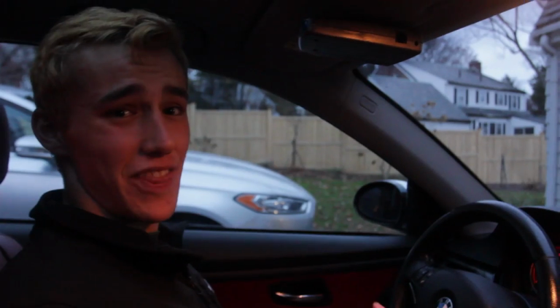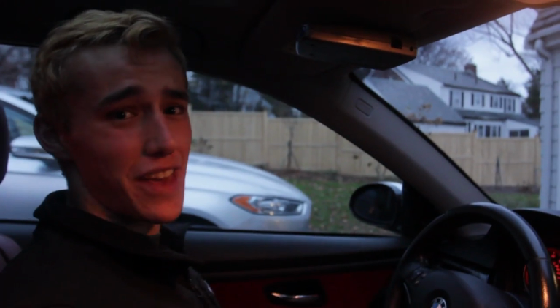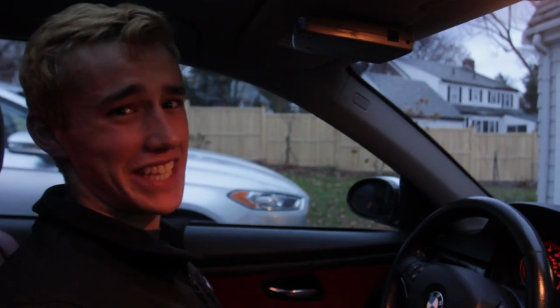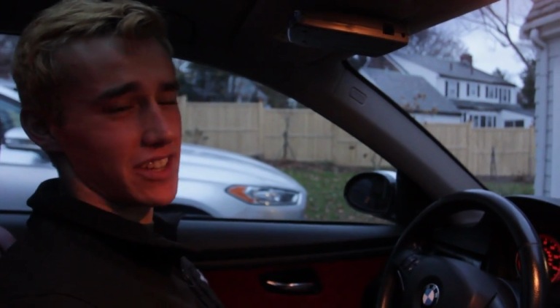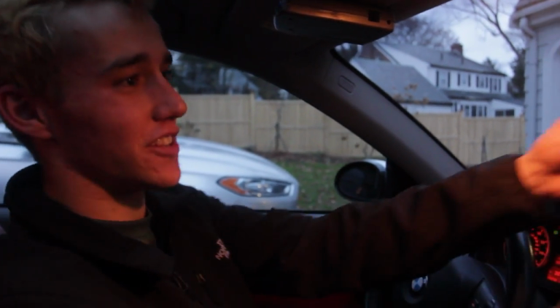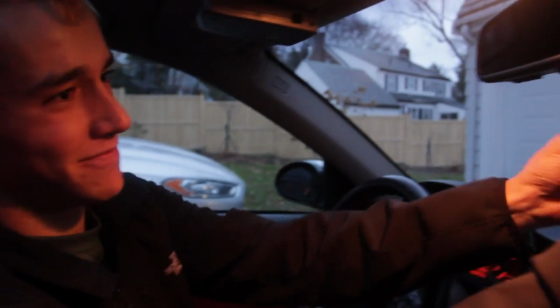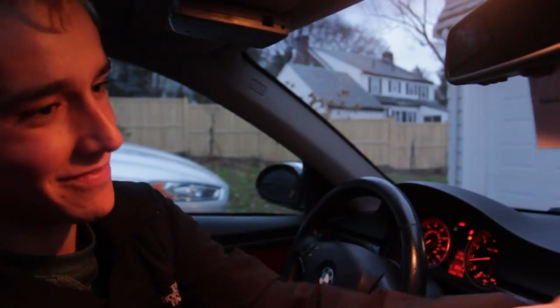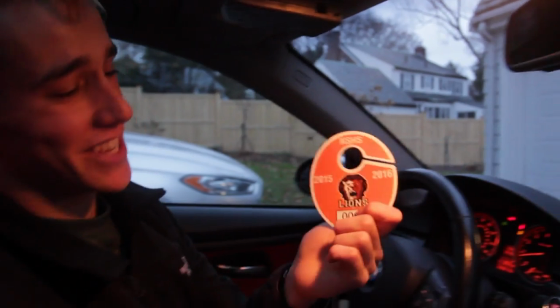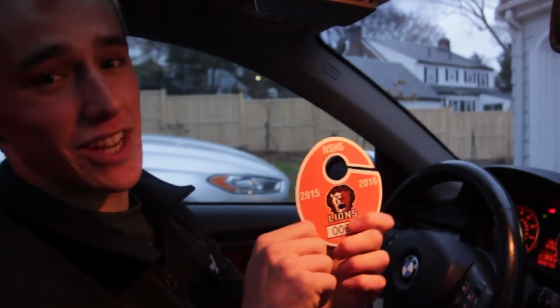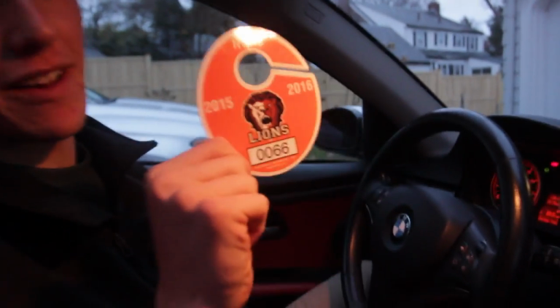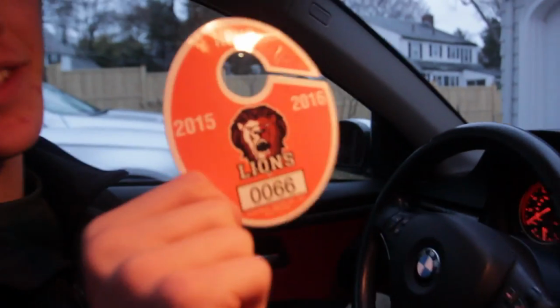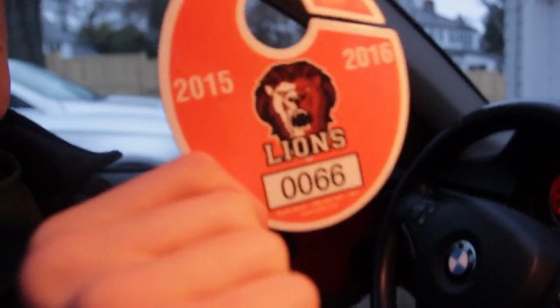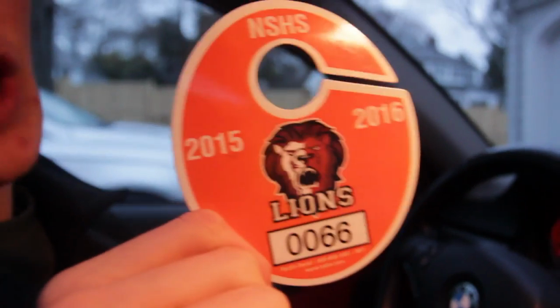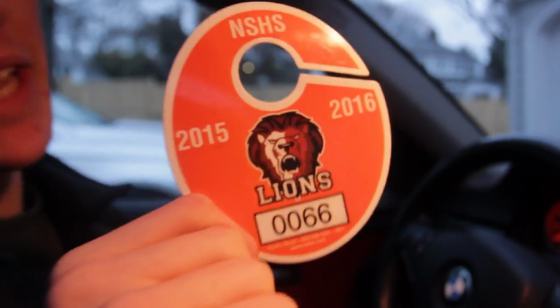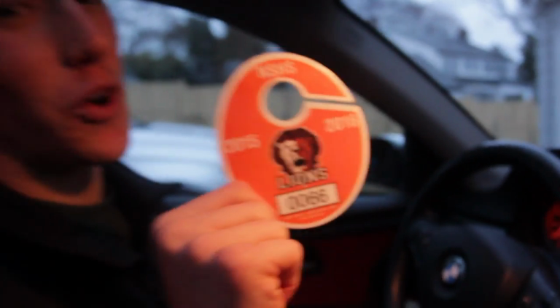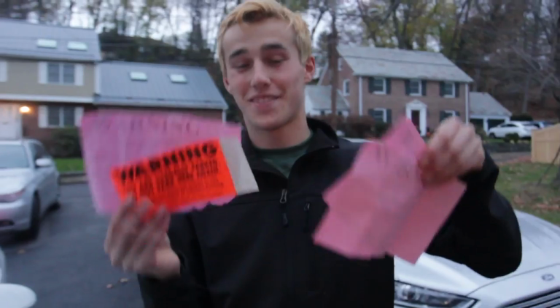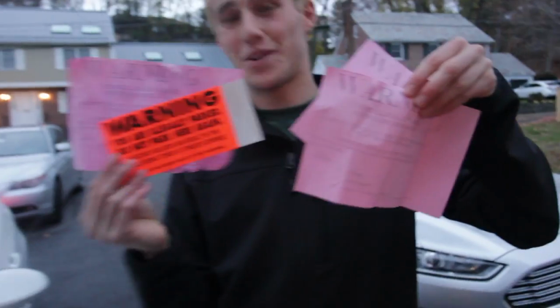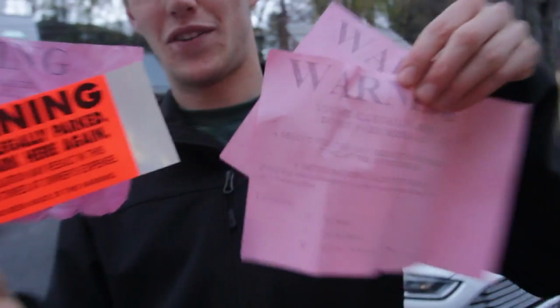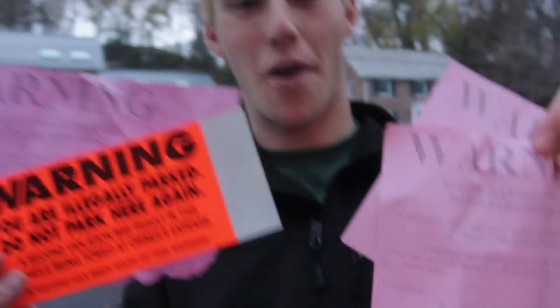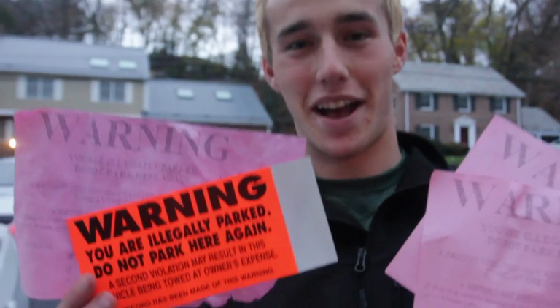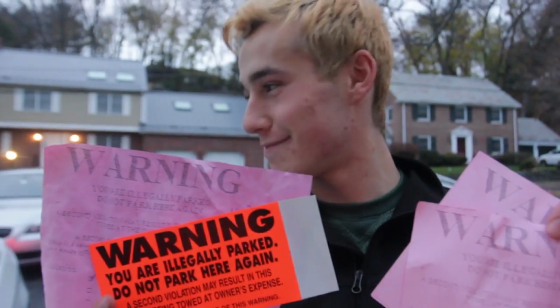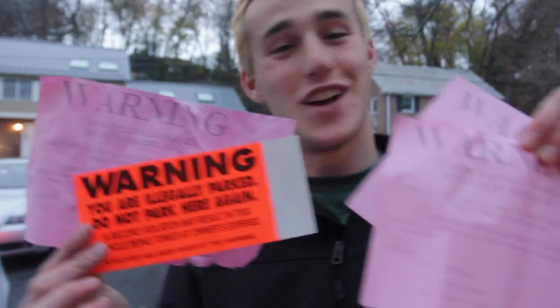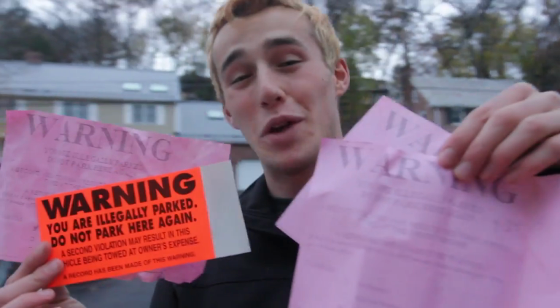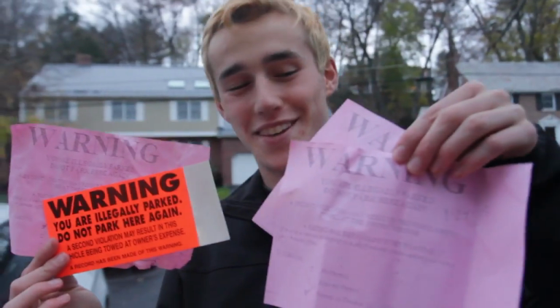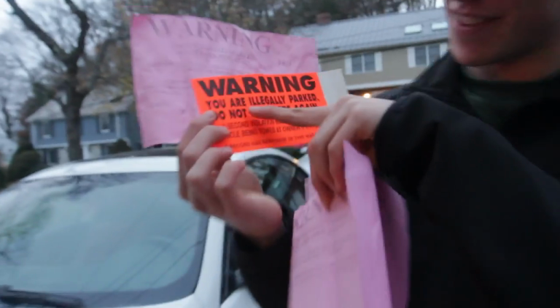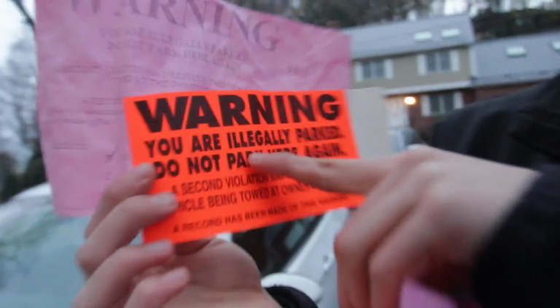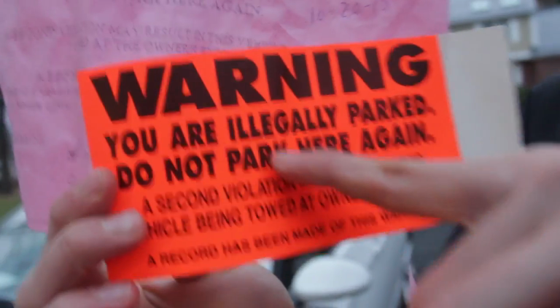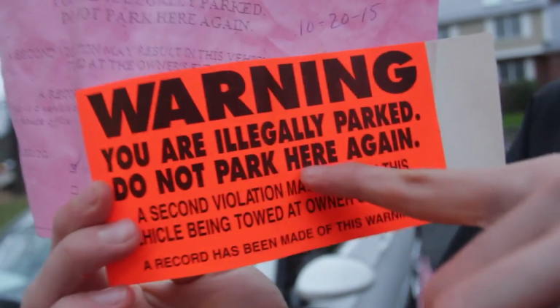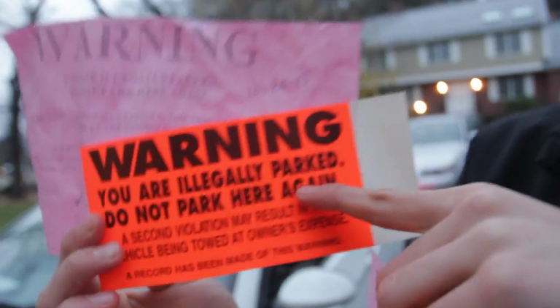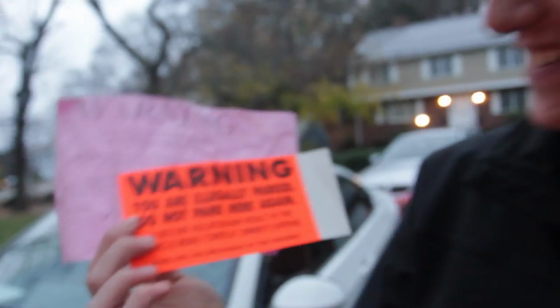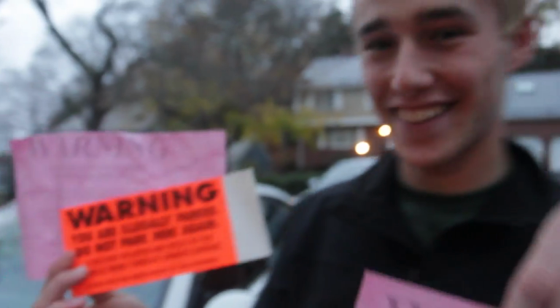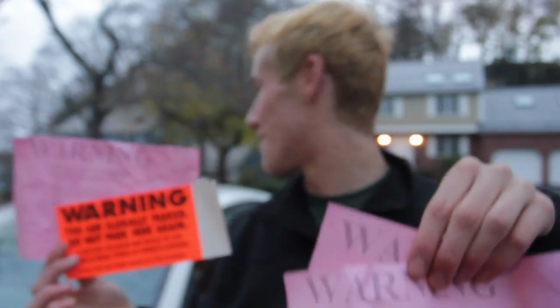The eighth thing every teenager needs in their car is their Newton South parking pass. You don't want to be getting towed. This is what happens if you don't have that parking pass — not what you want to see. This is illegal. This is not good. You've got to have the parking pass.